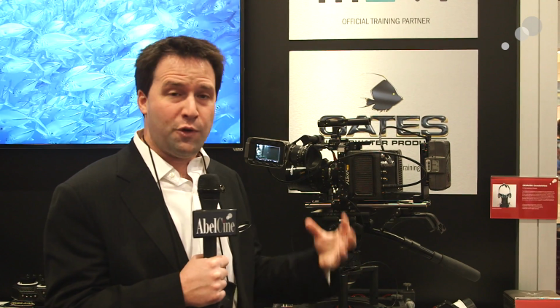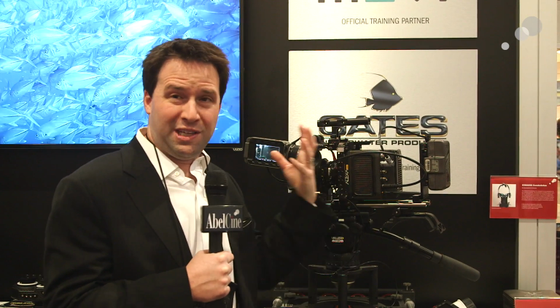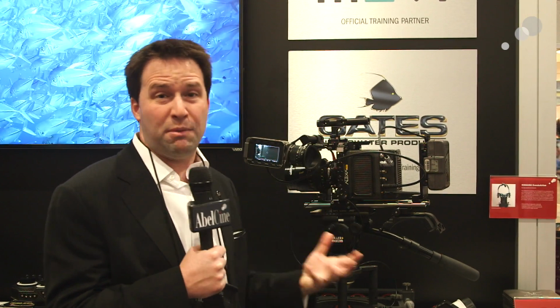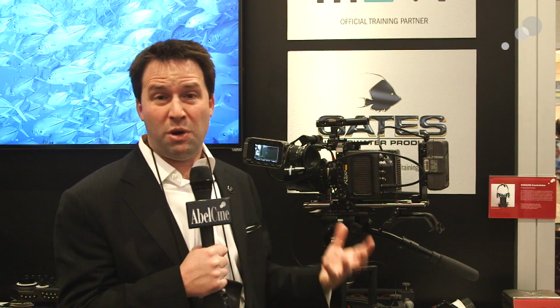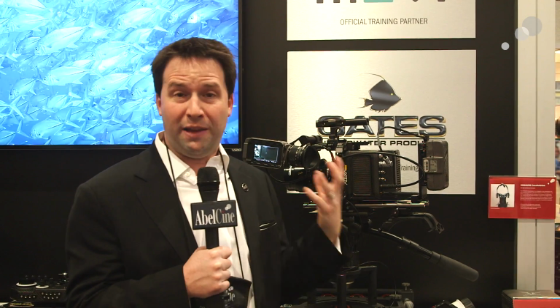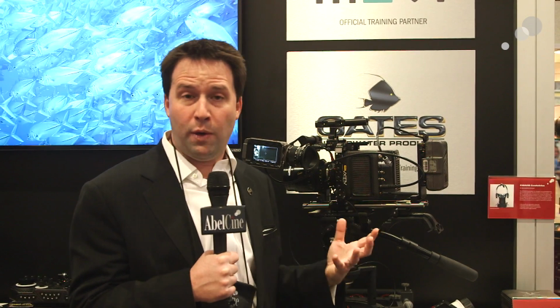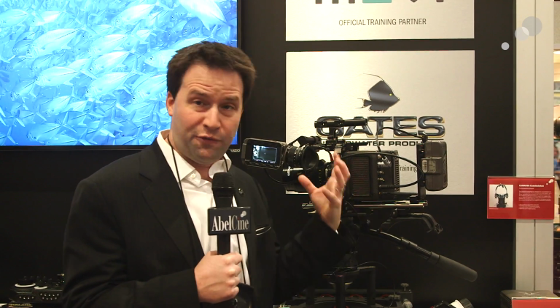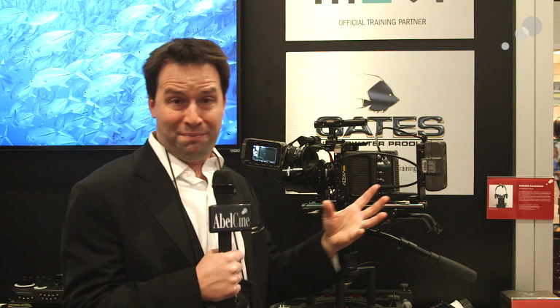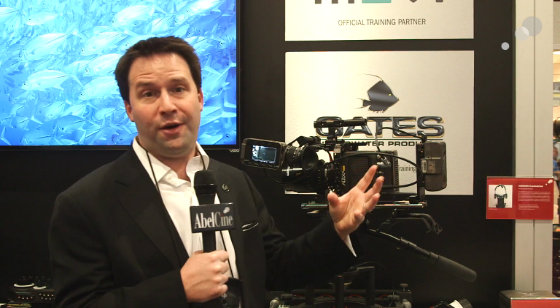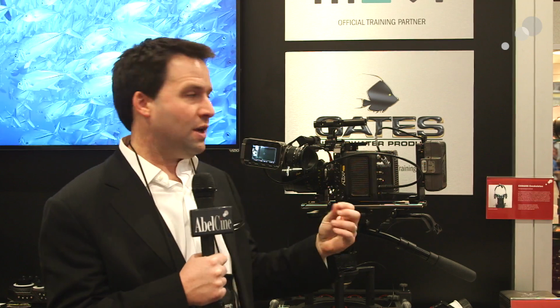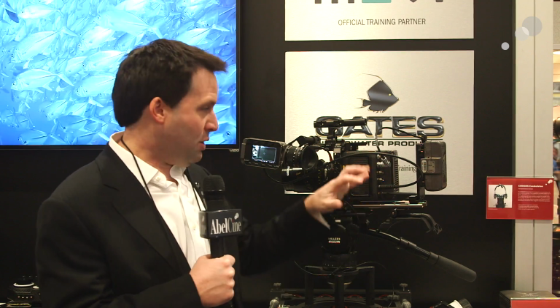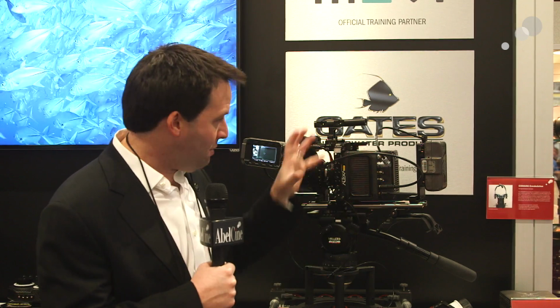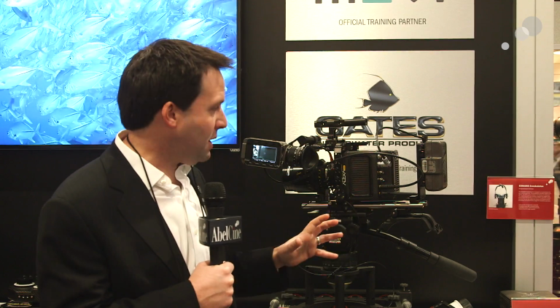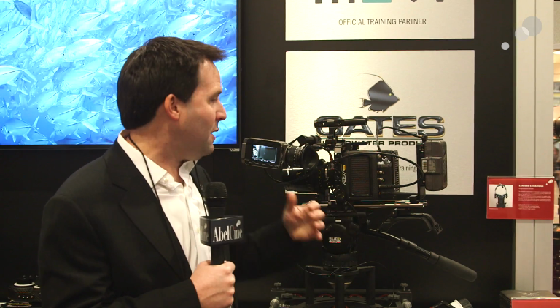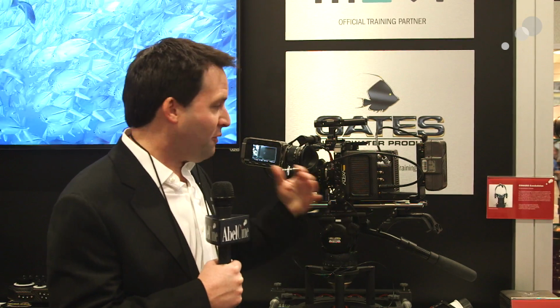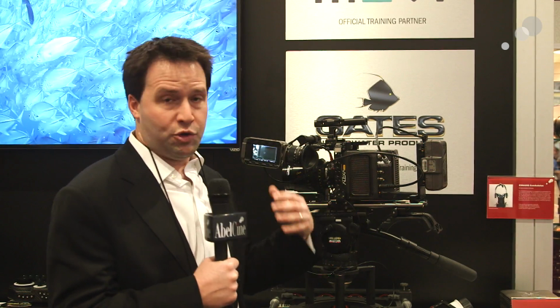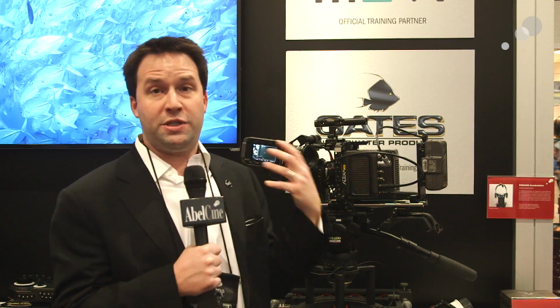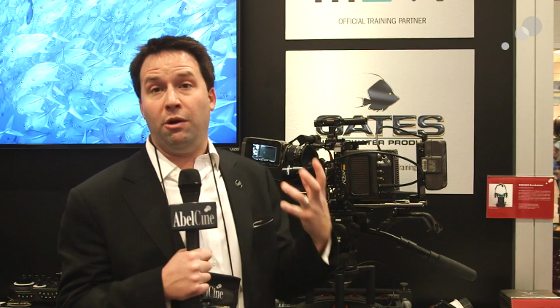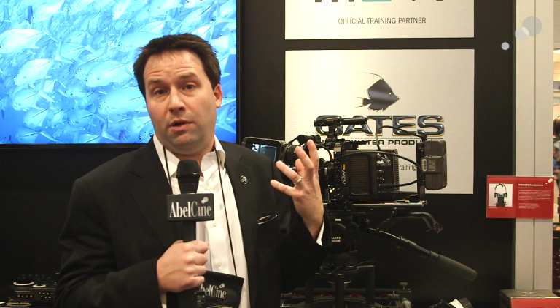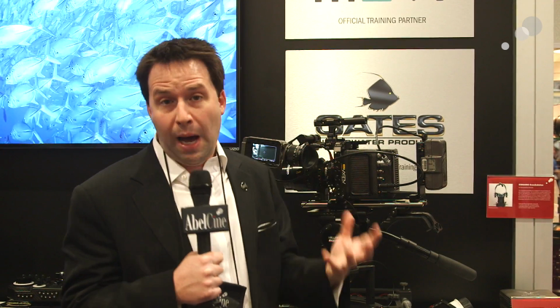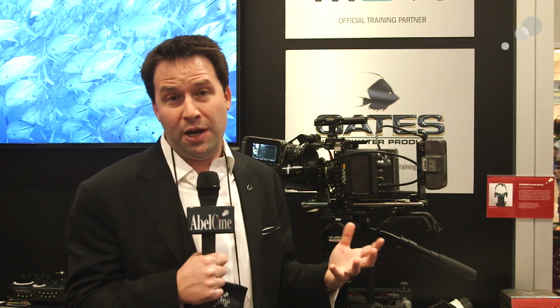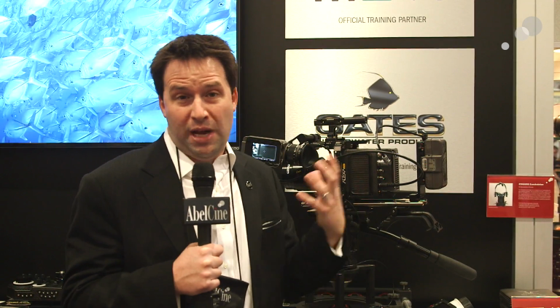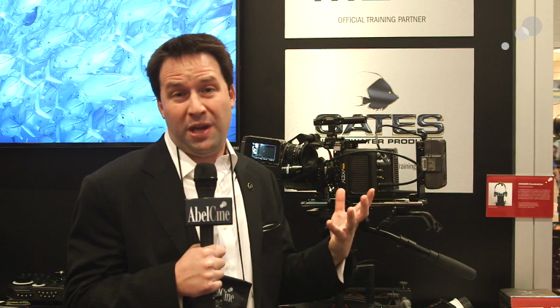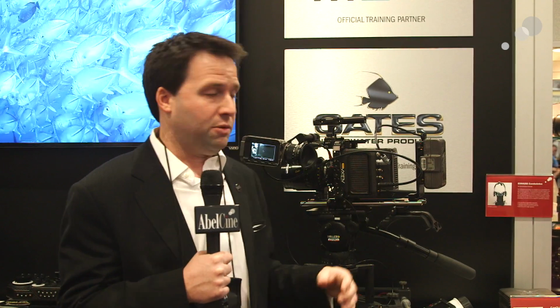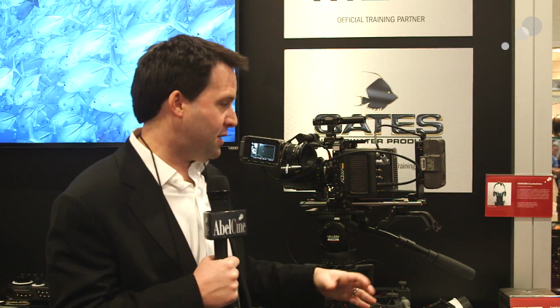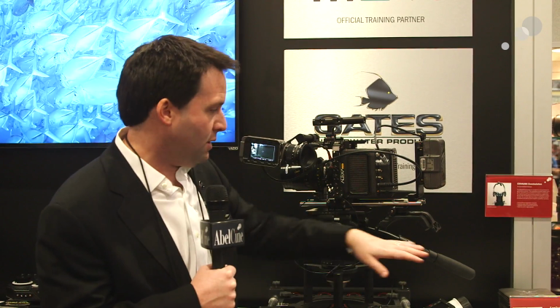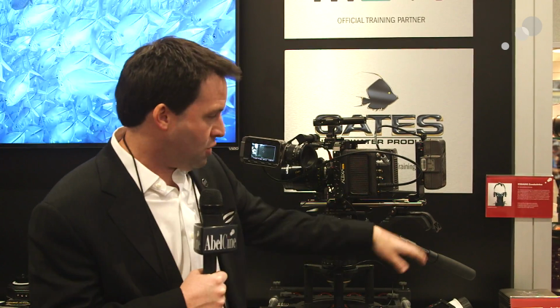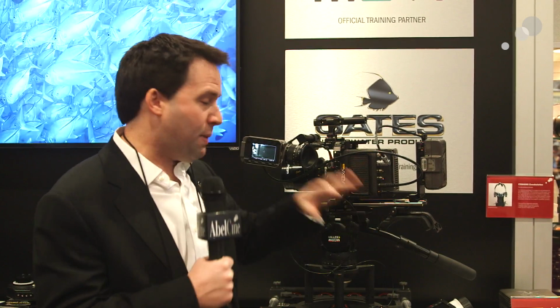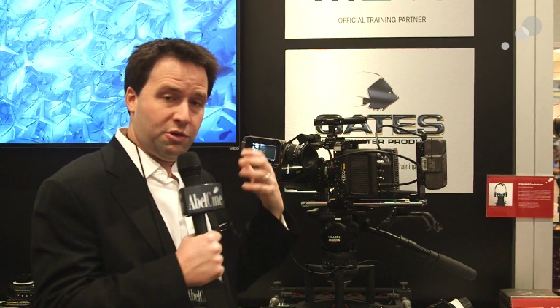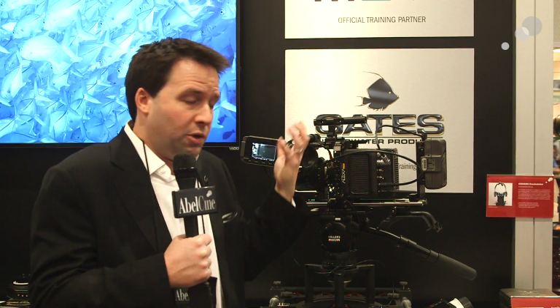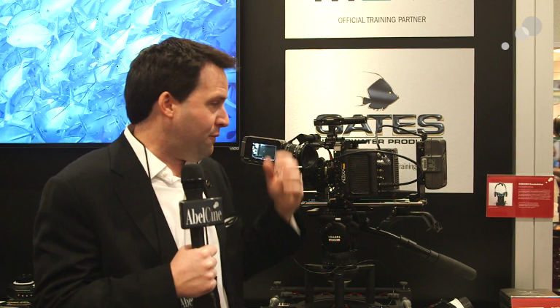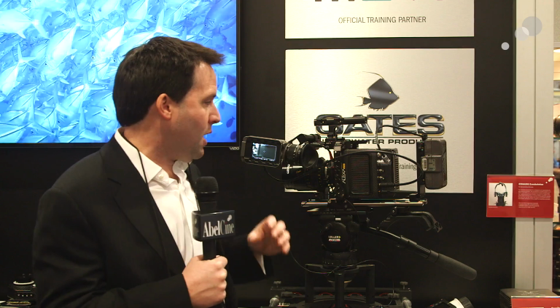Of course the camera is small and lightweight — it's 5 pounds — but you could build it up for standard operation and application. Shoulder pad on your shoulder, off you go.